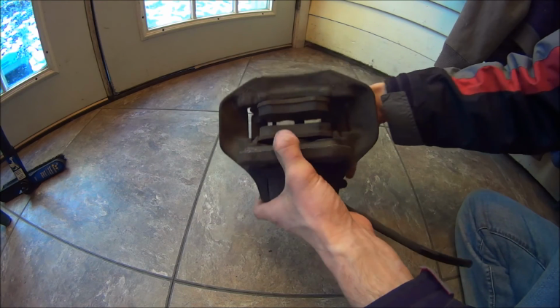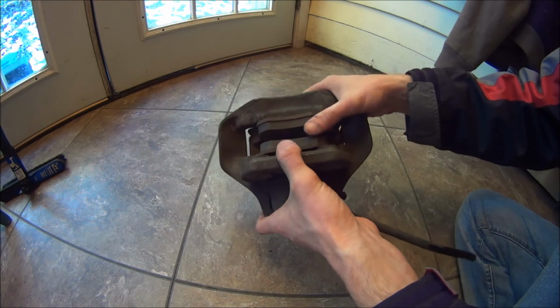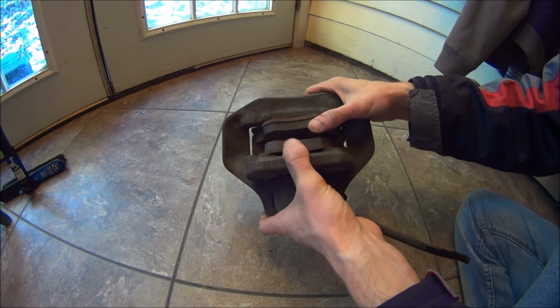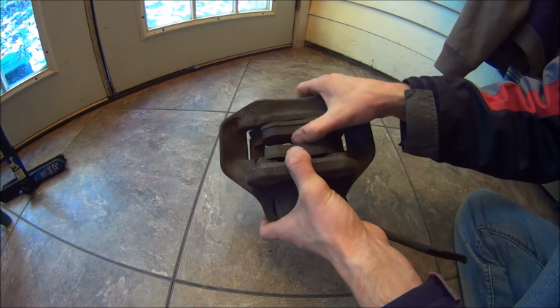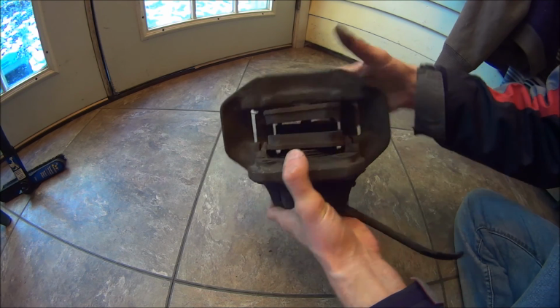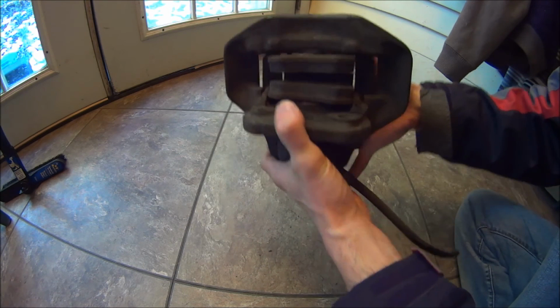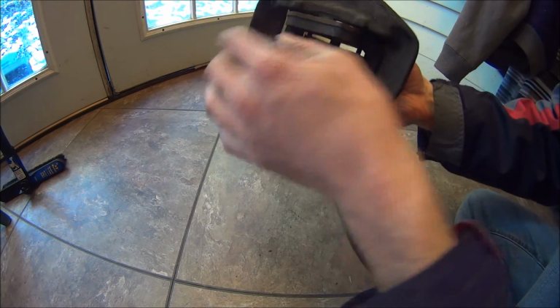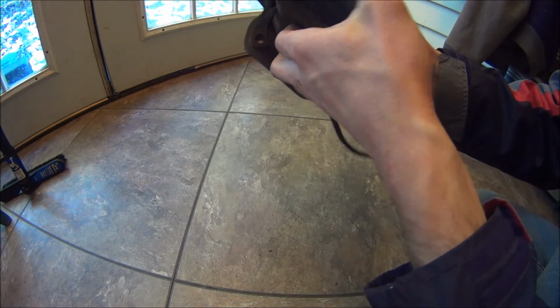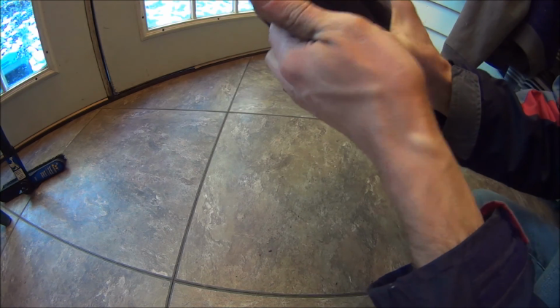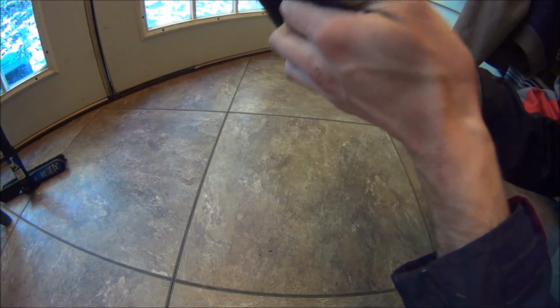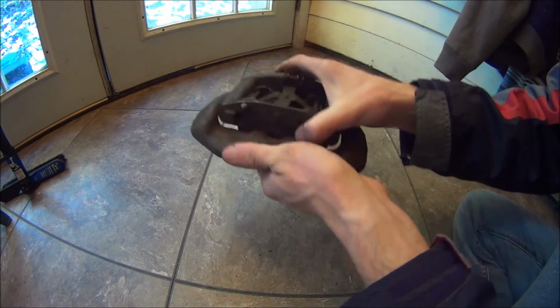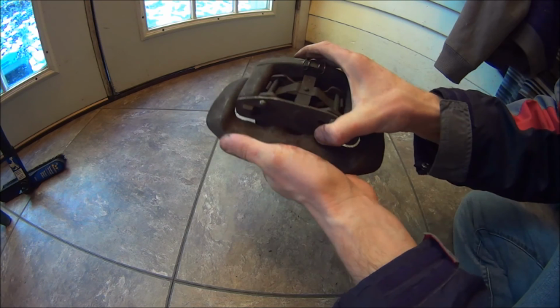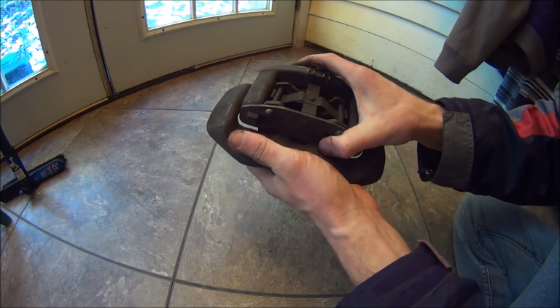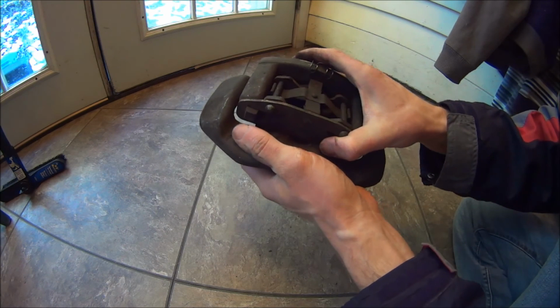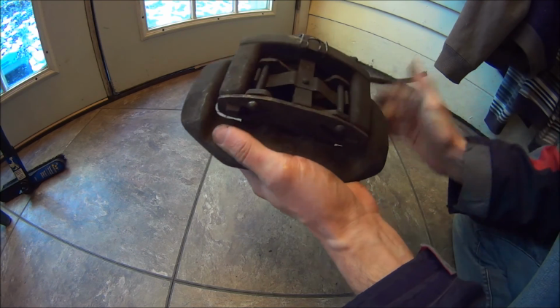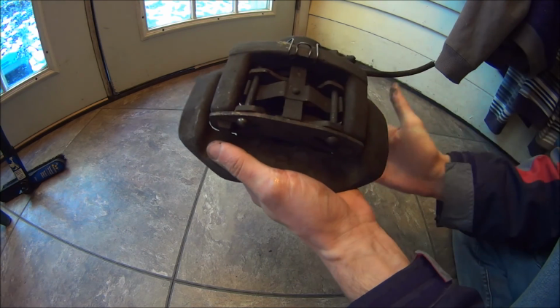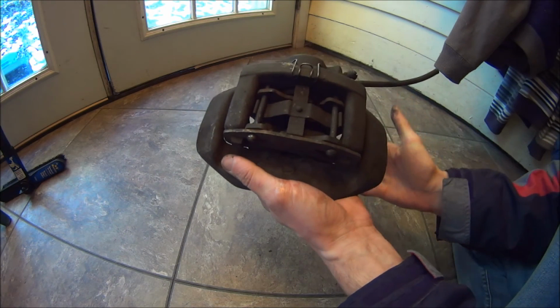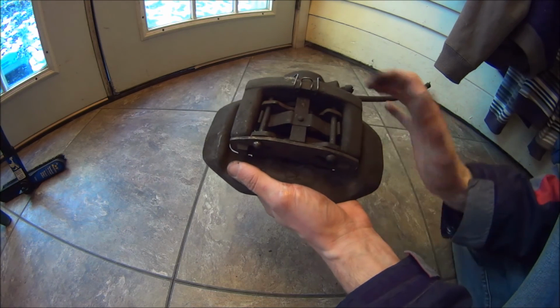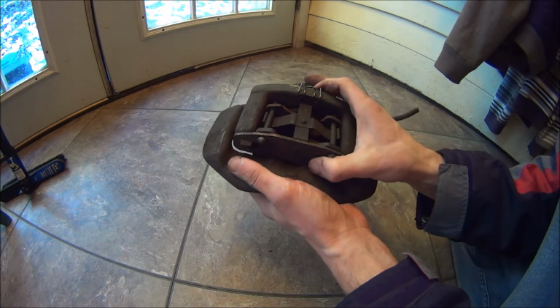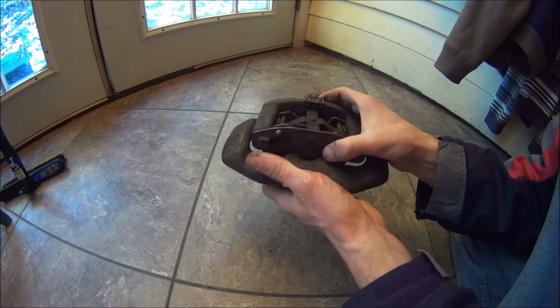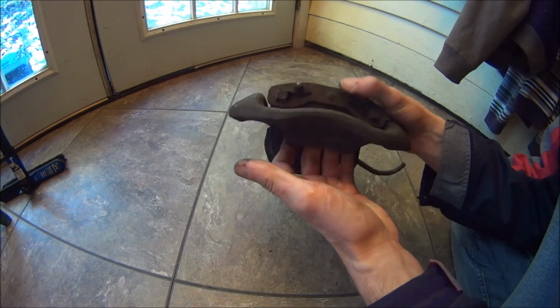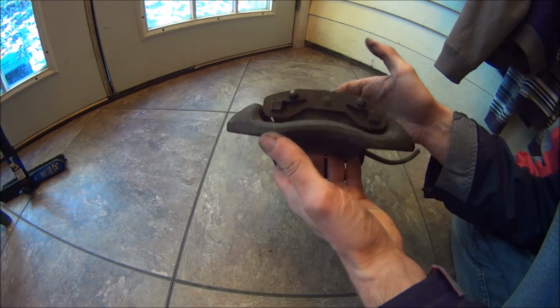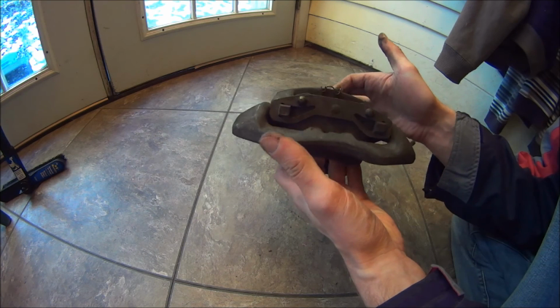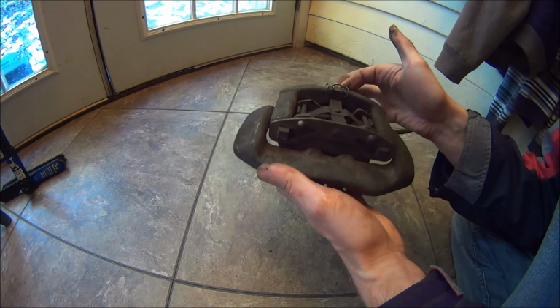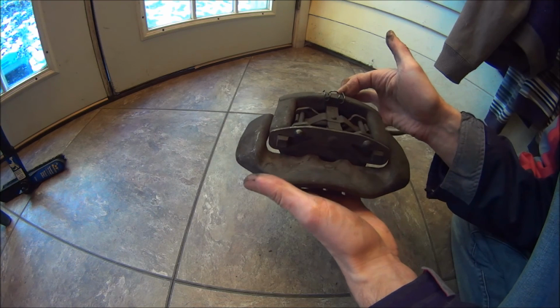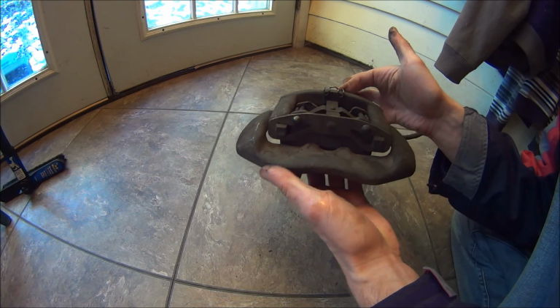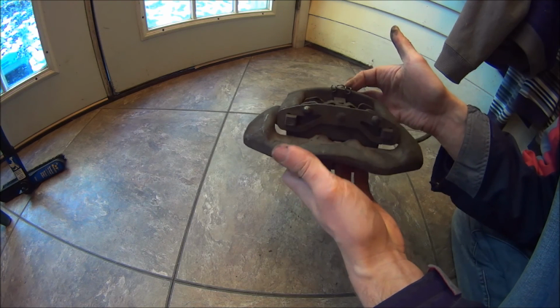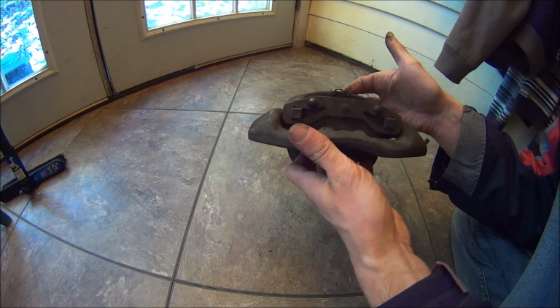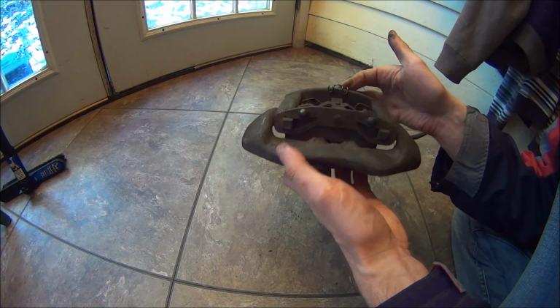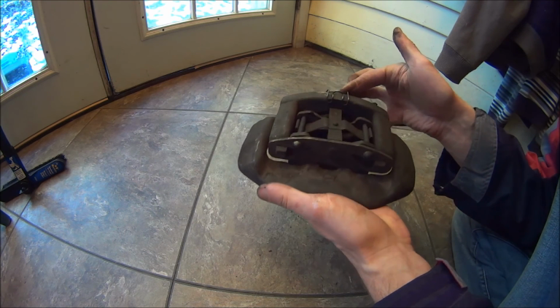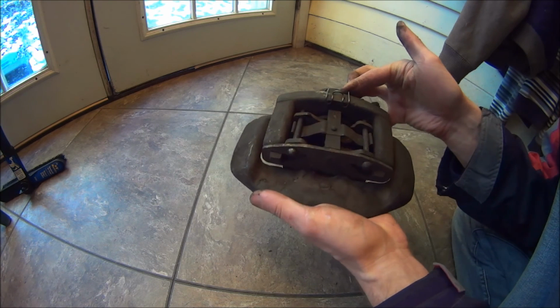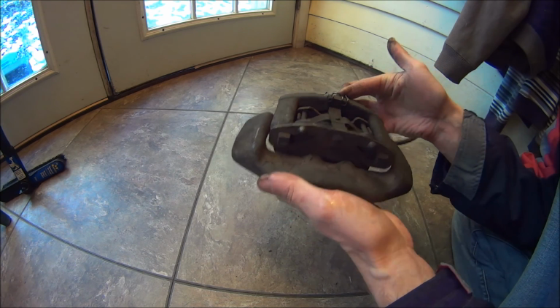Then you just set it over the rotor, bolt it down, and don't forget to pump up the brakes before you start driving anywhere.